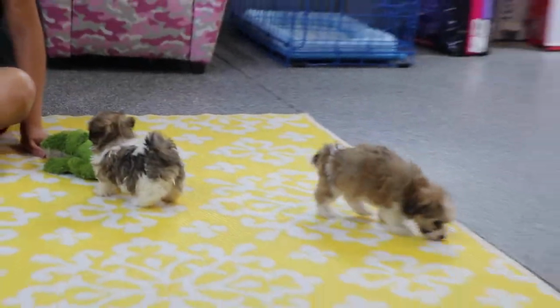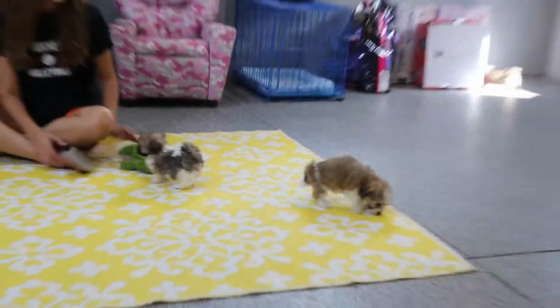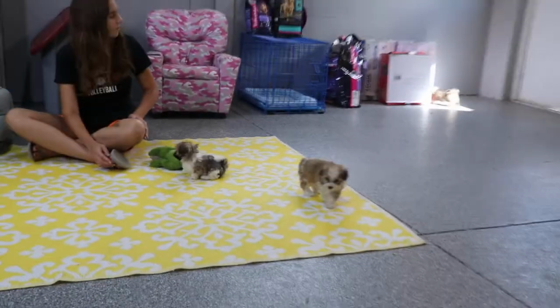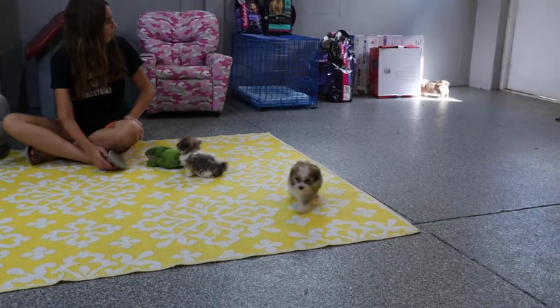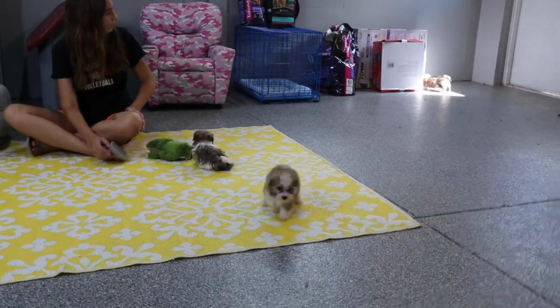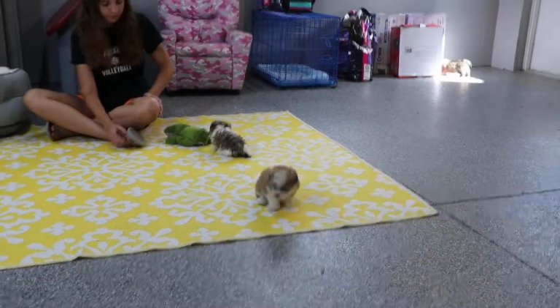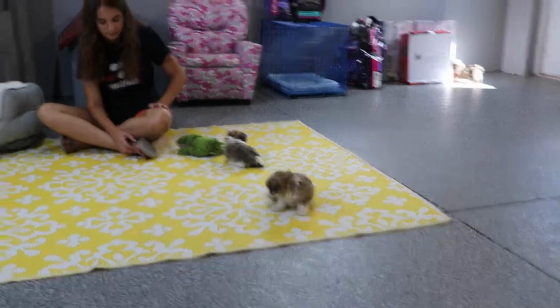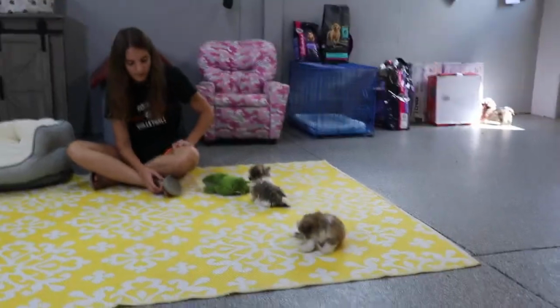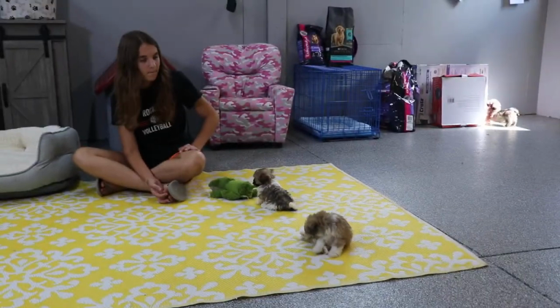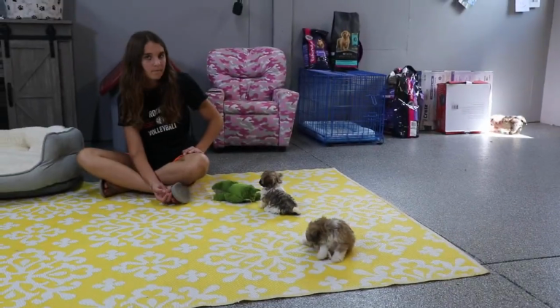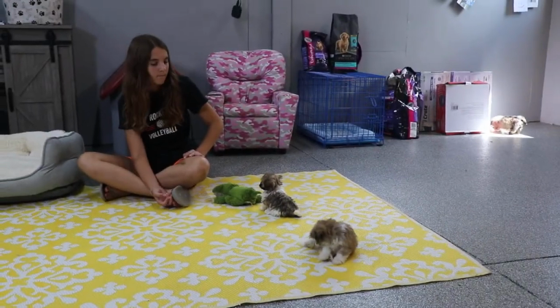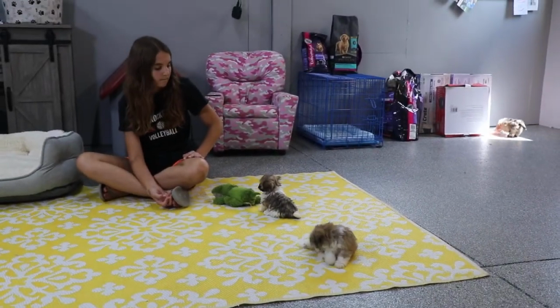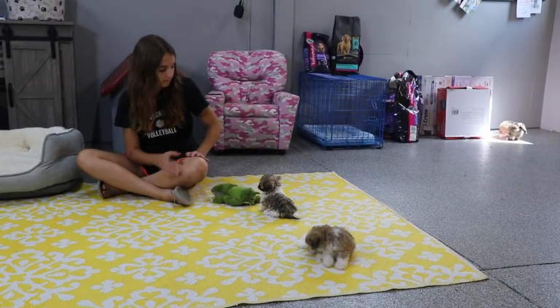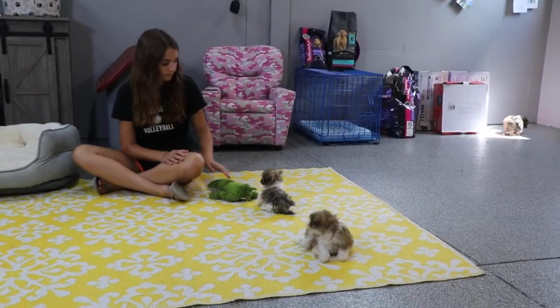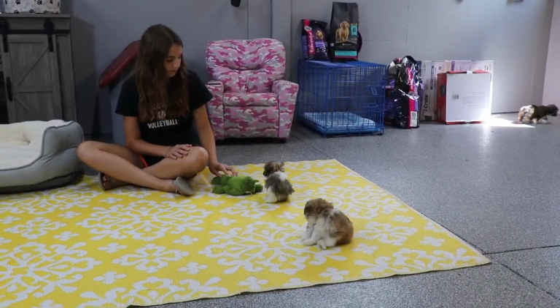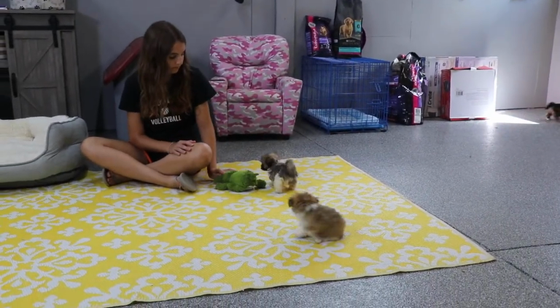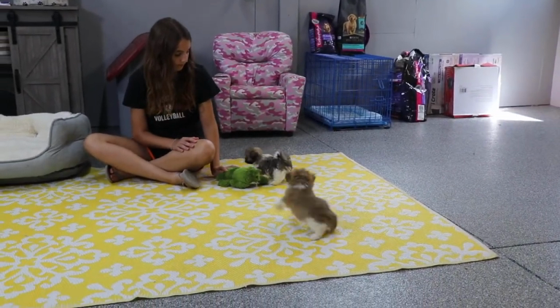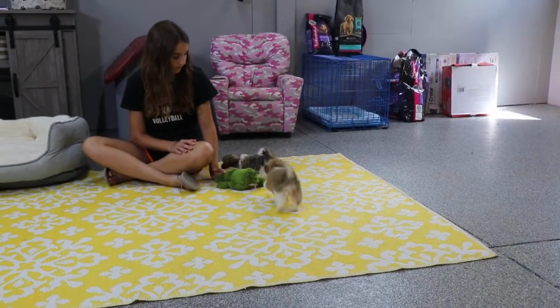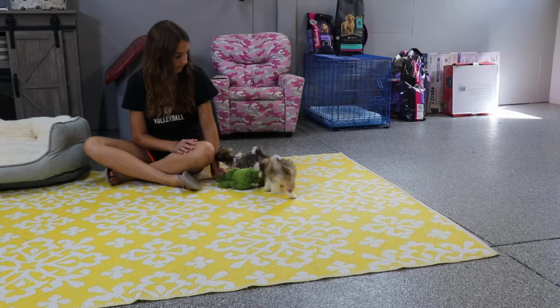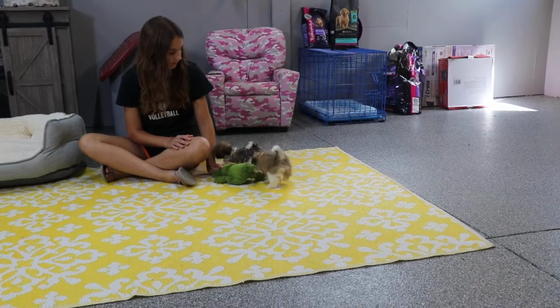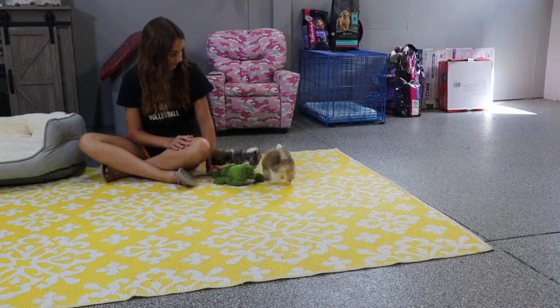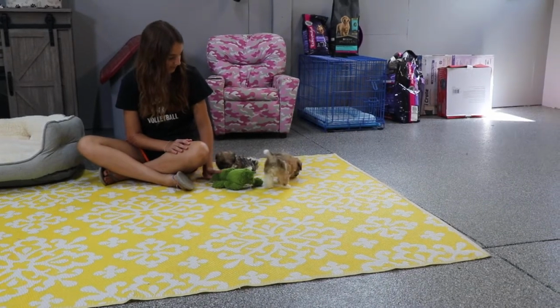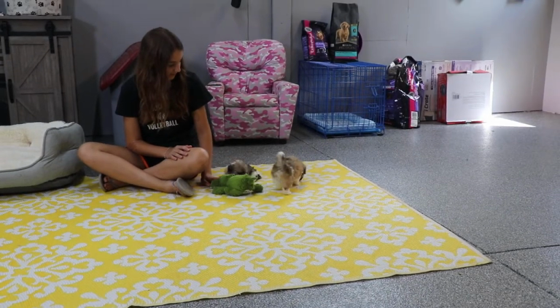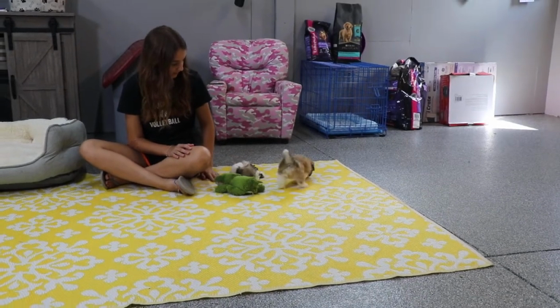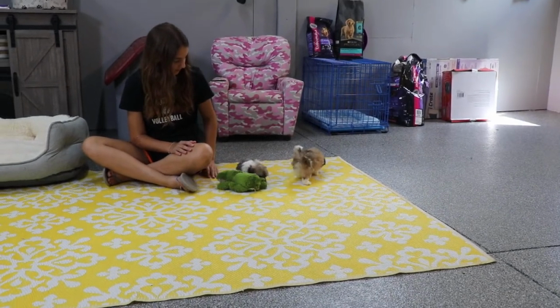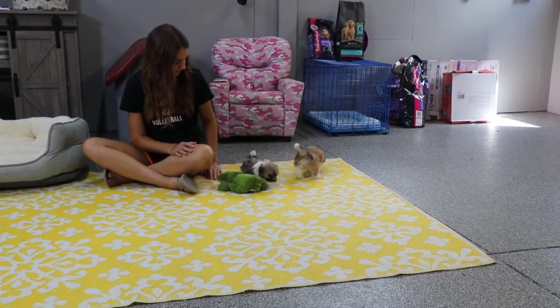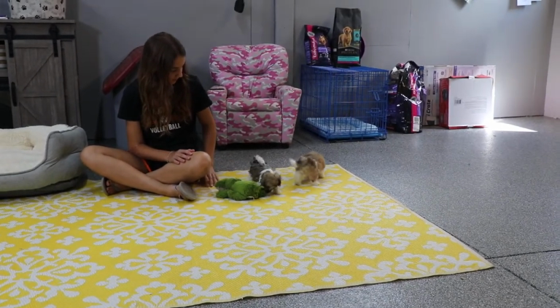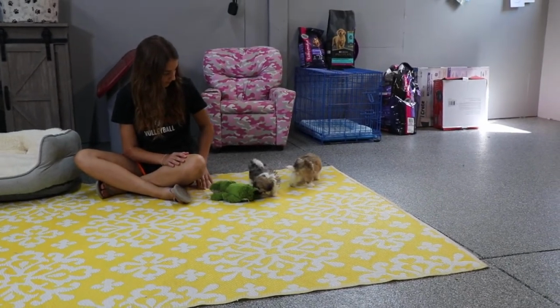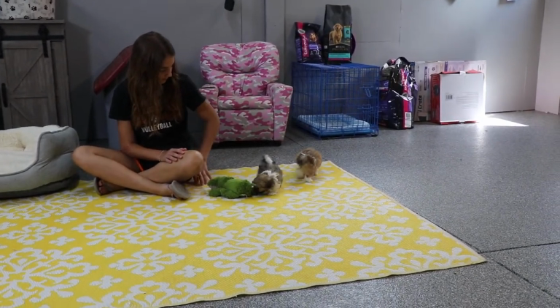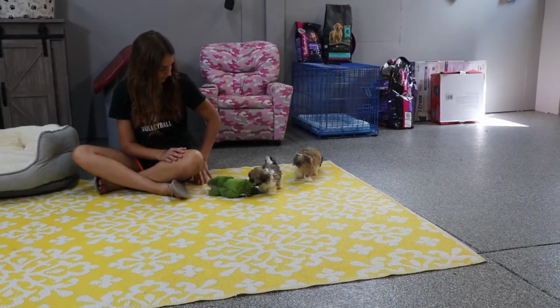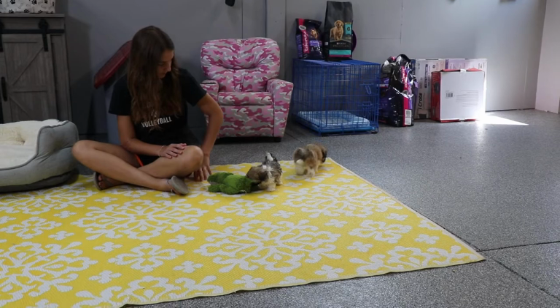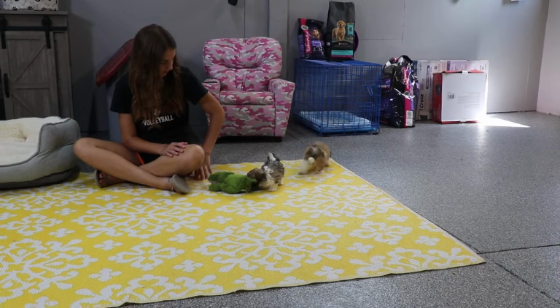Thank you guys so much for watching! If you're interested, don't hesitate to reach out to us. You can find our contact information on our website at www.abcdoggie.com or in the description. We hope you have a great day and we will see you next time on ABC Doggy!